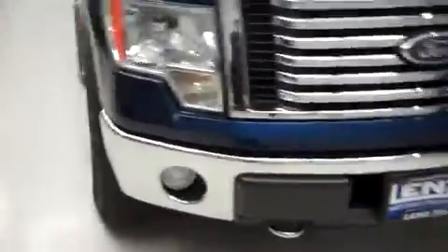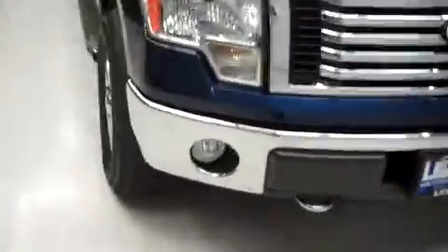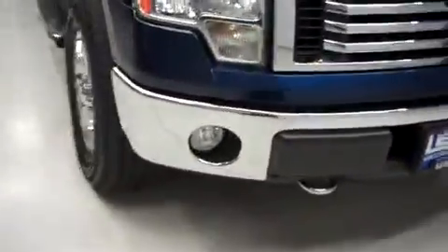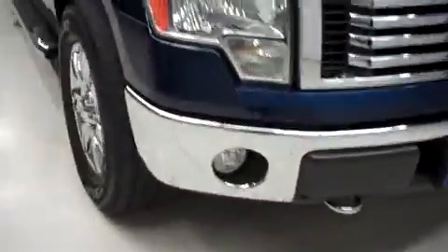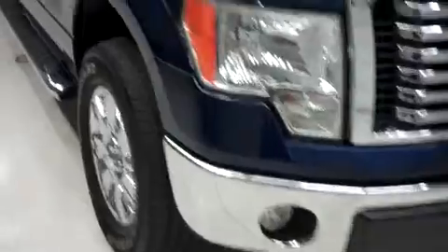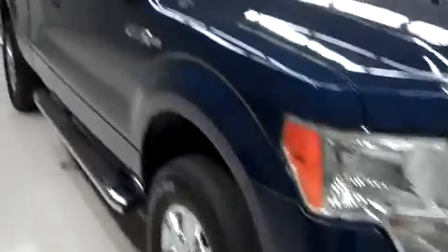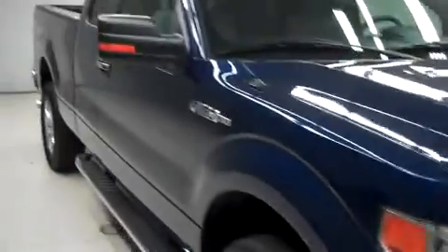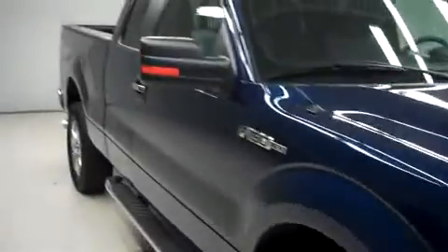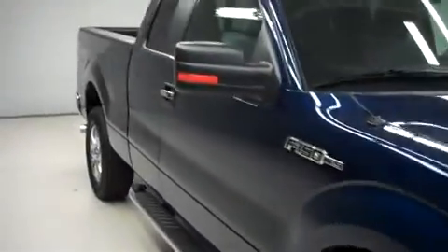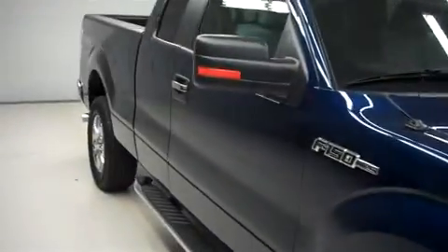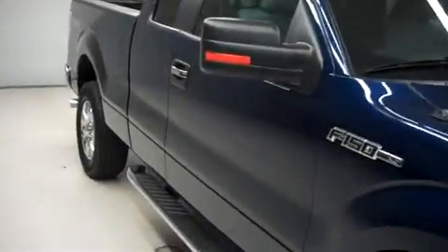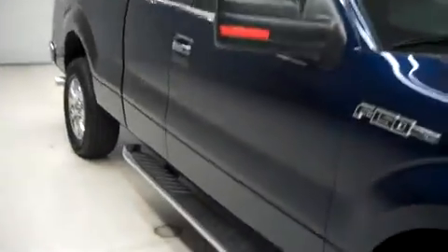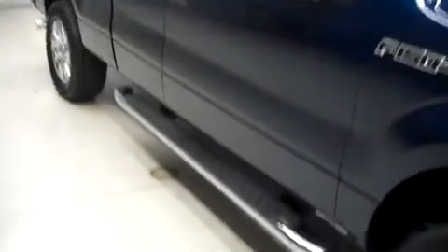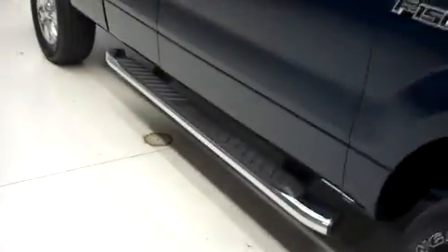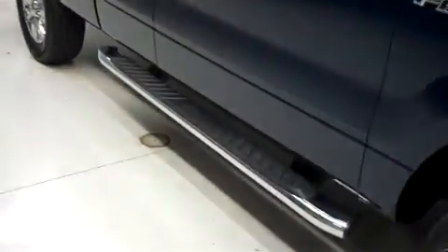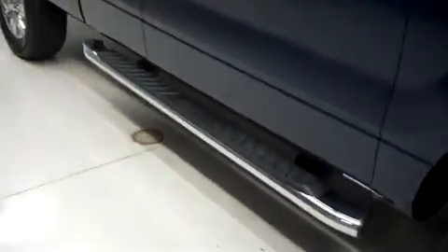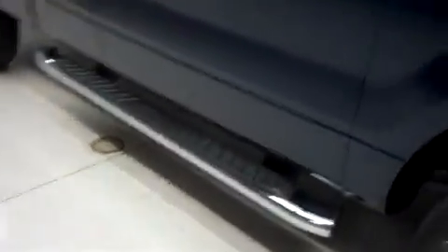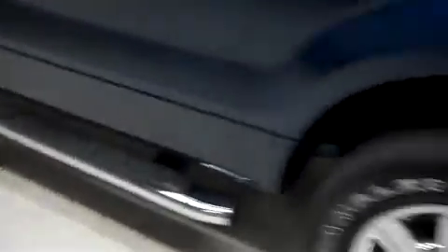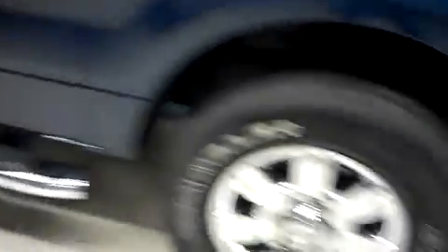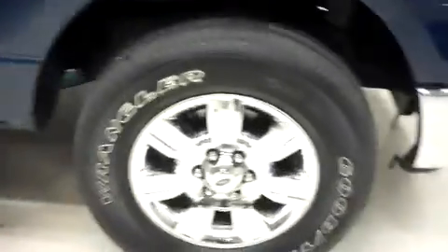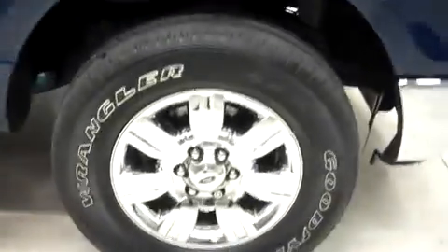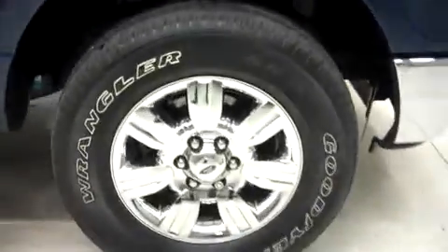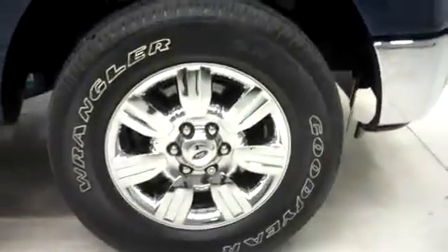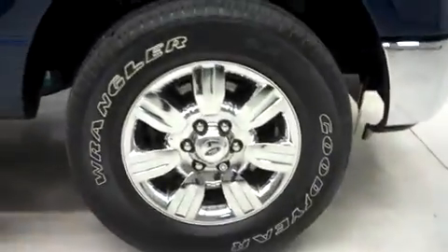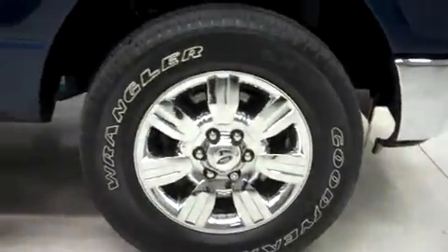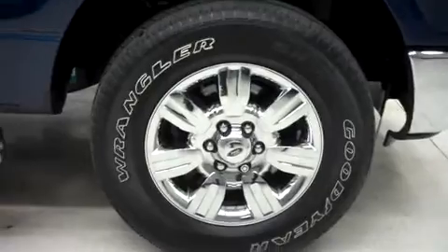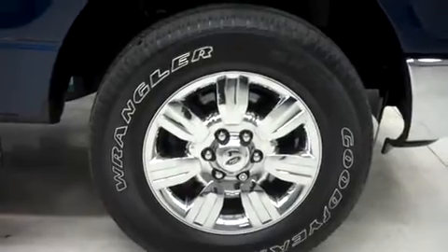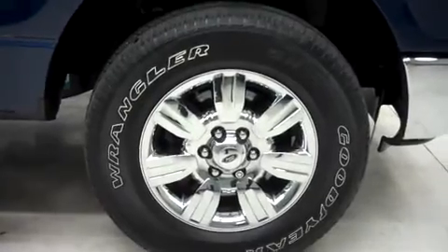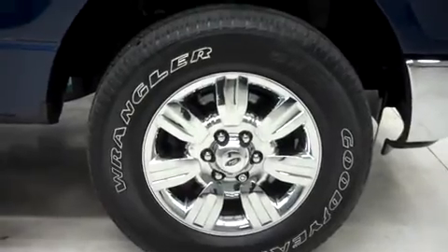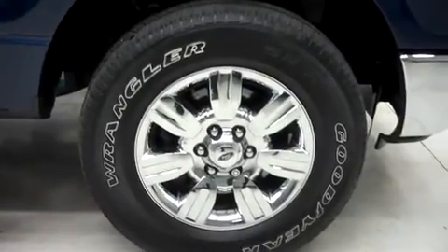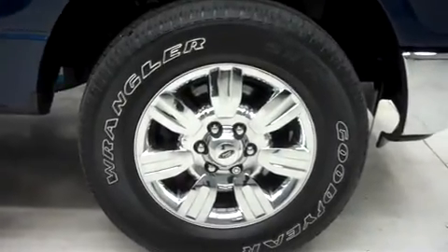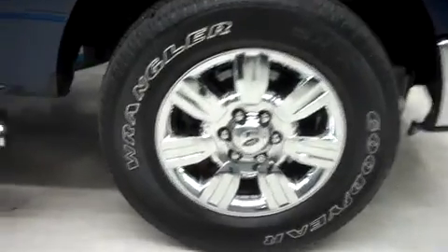It has fog lights, heated mirrors, factory step bars, and the factory alloy wheels riding on Goodyear Wrangler SRA tires.